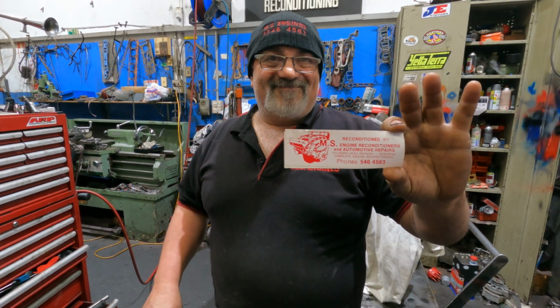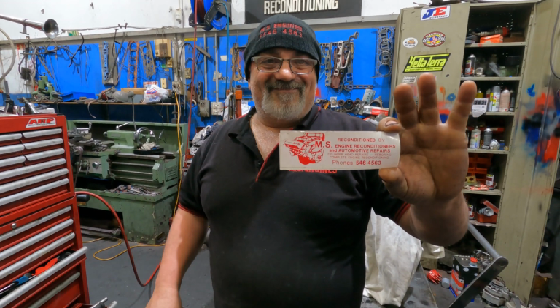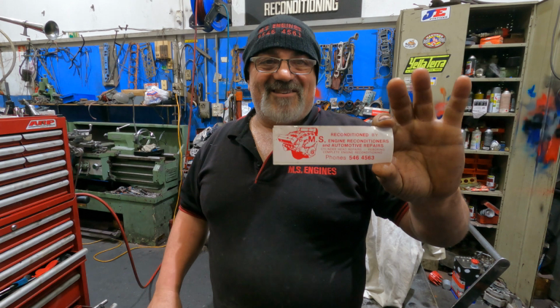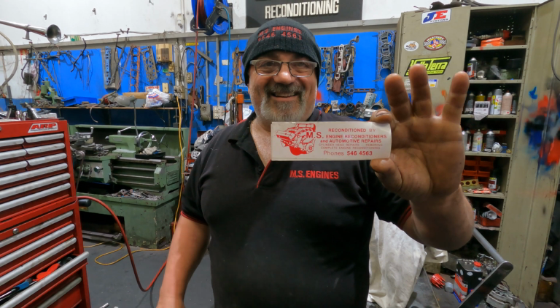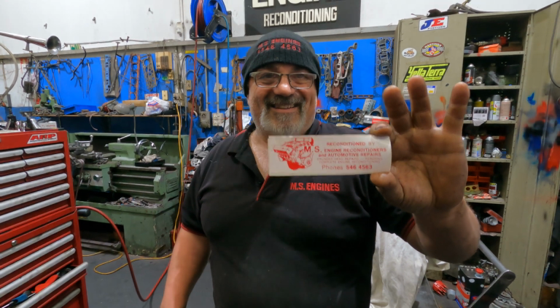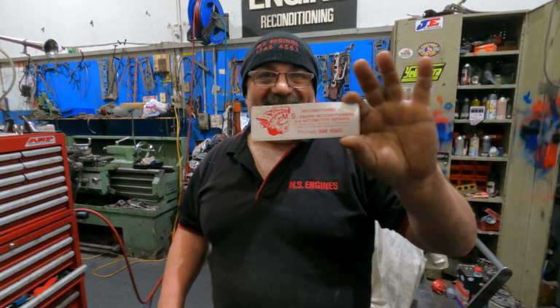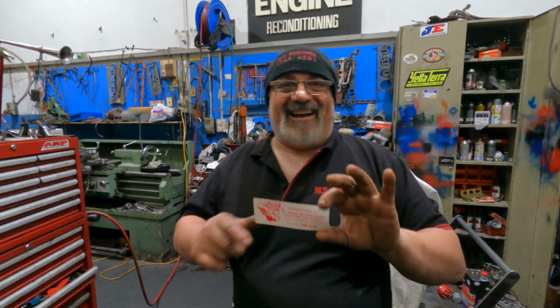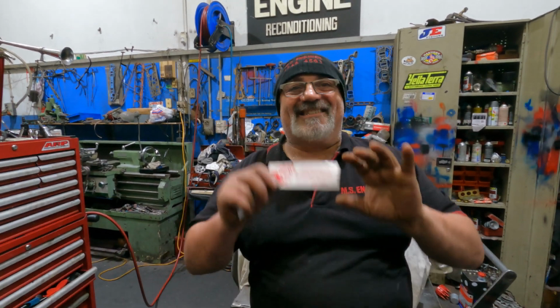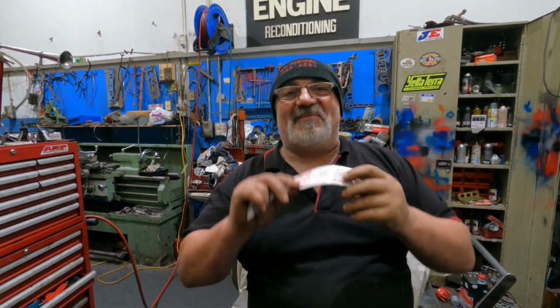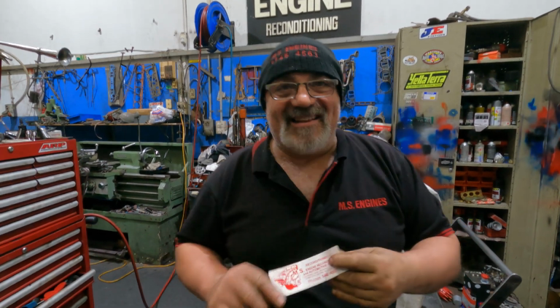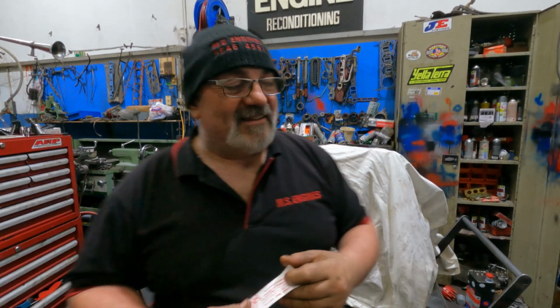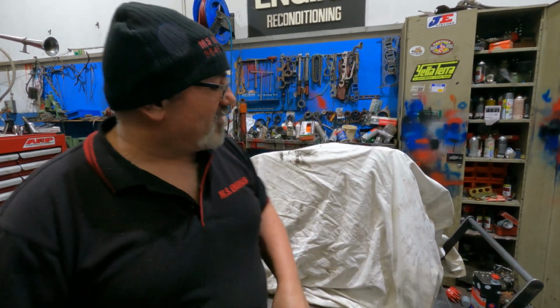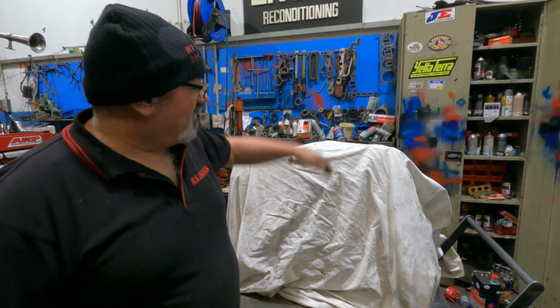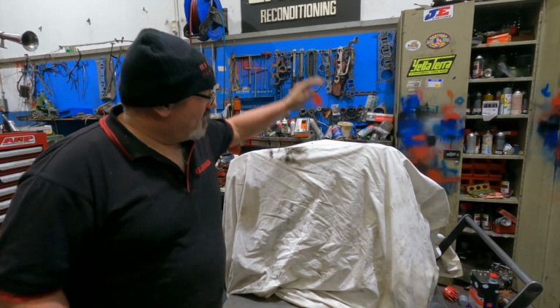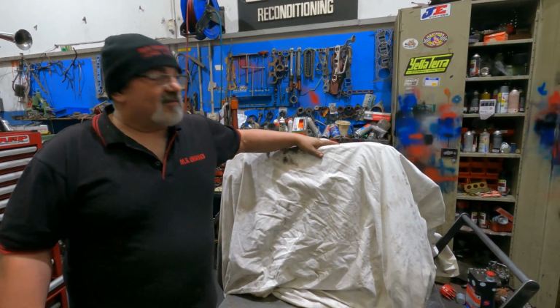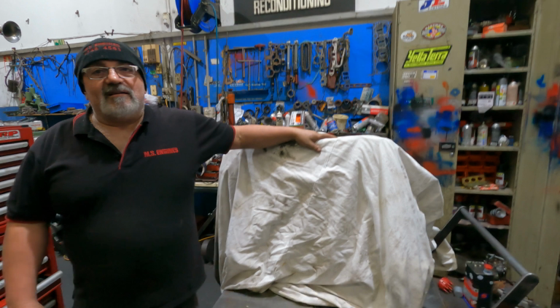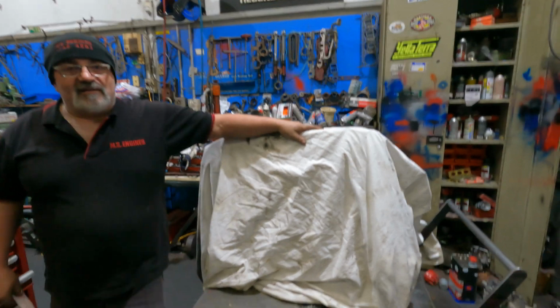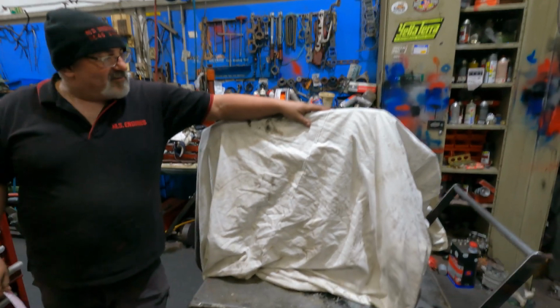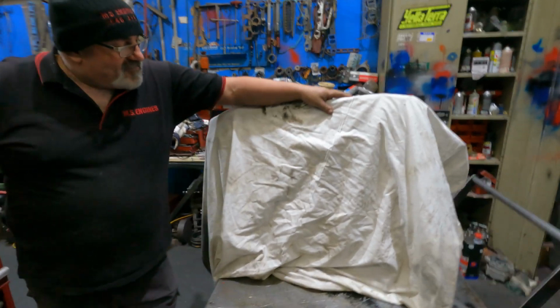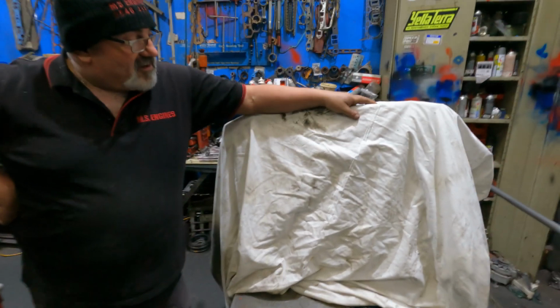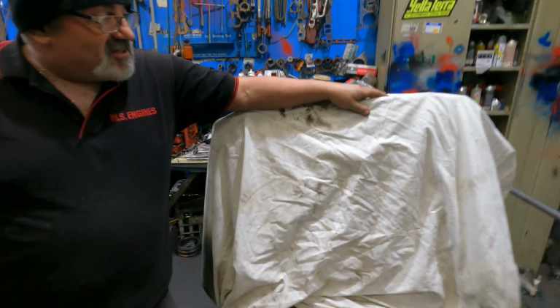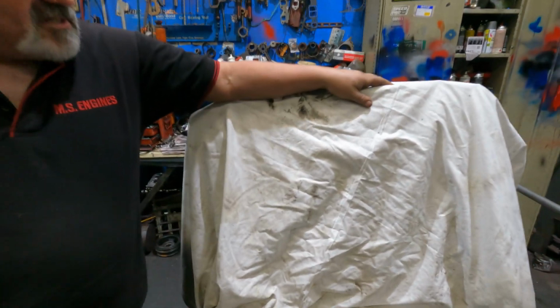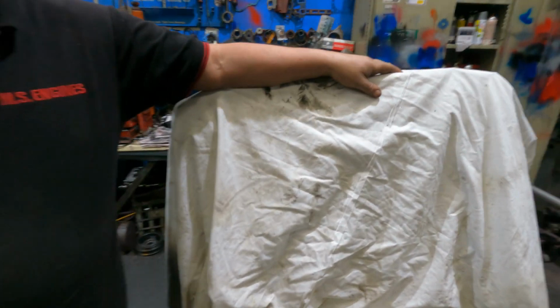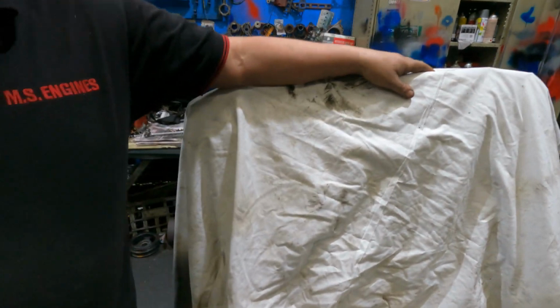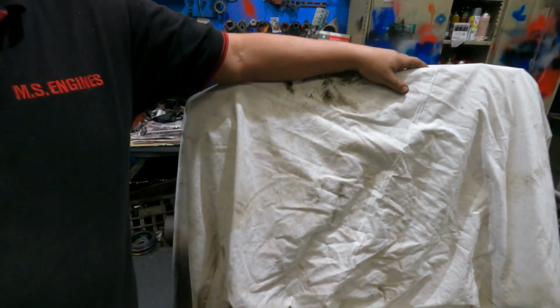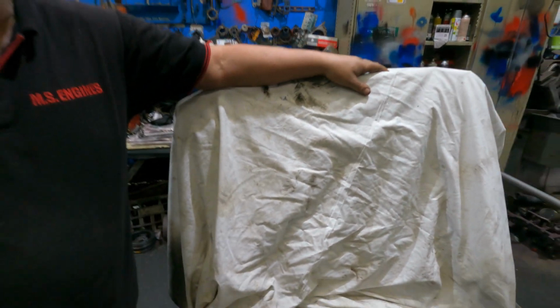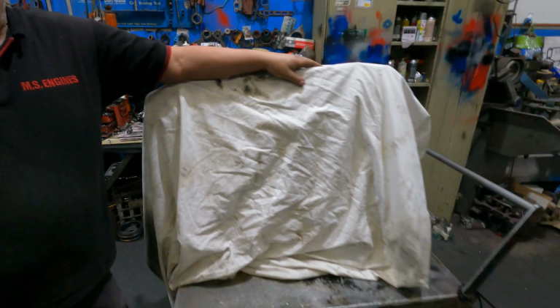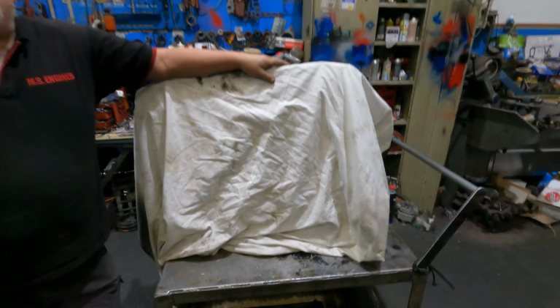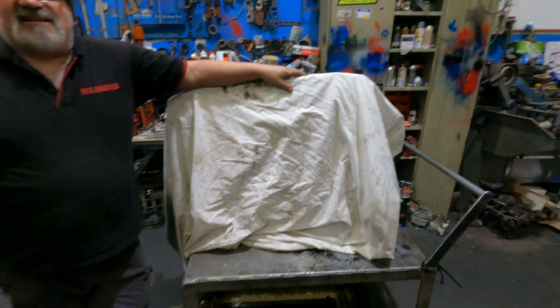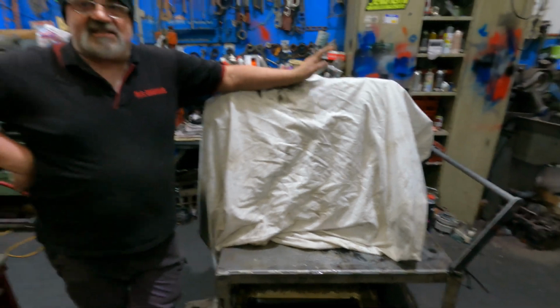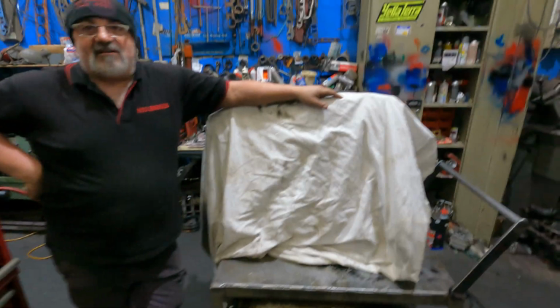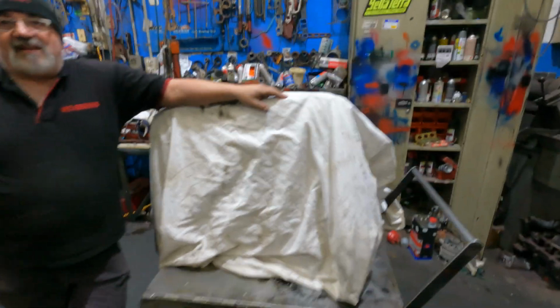Hello, how are you? I've got something for you here. What in the hell? I need you to guess what it is. It's a six-cylinder, I'll tell you that.